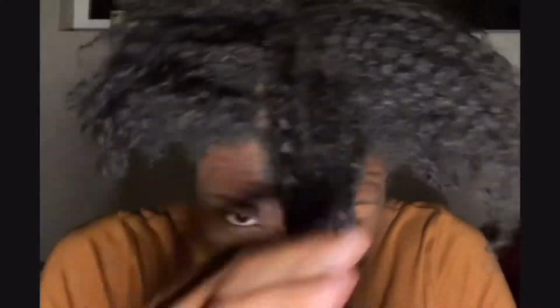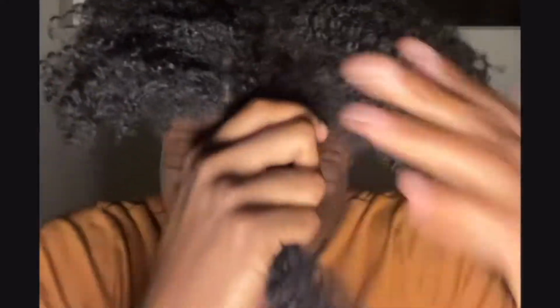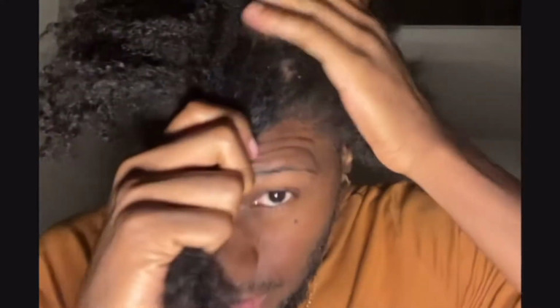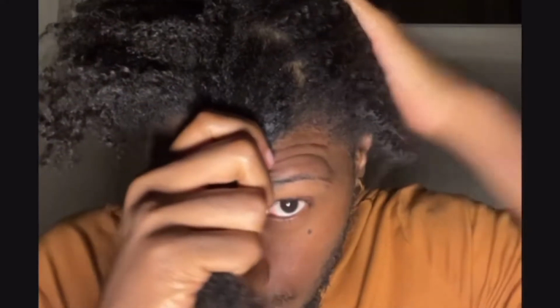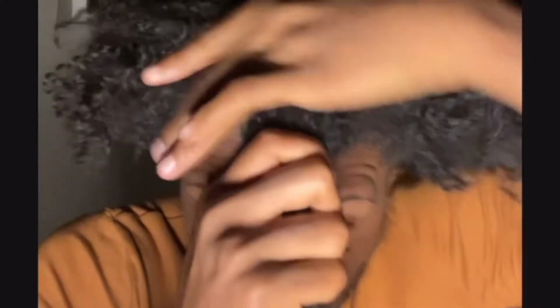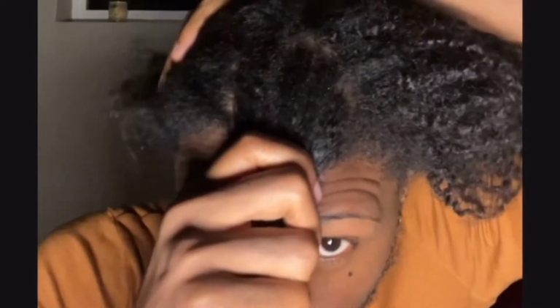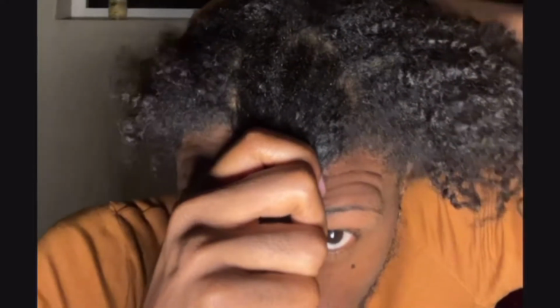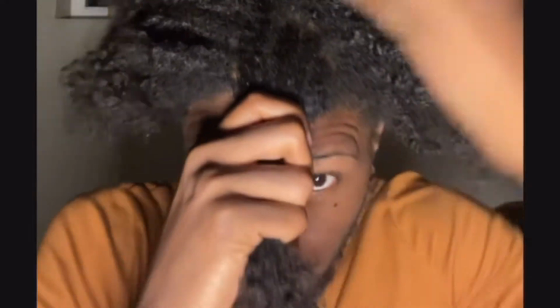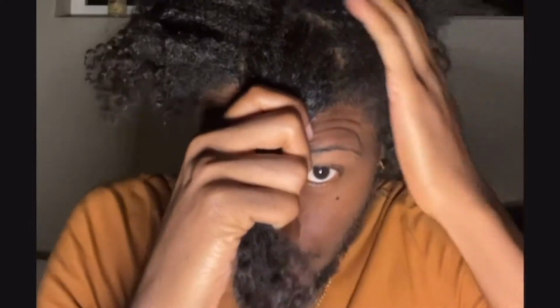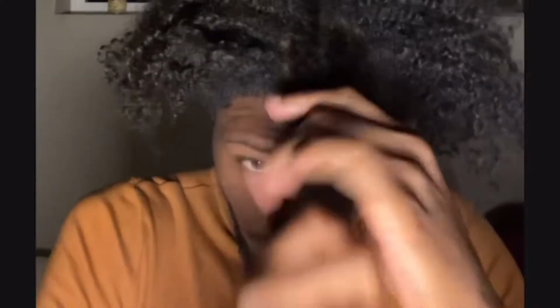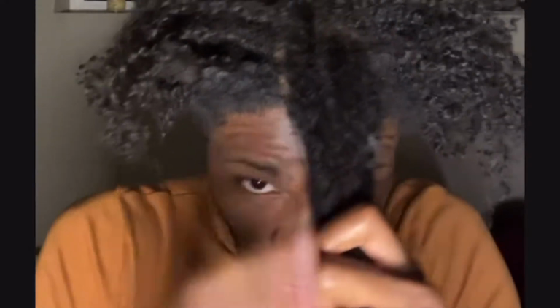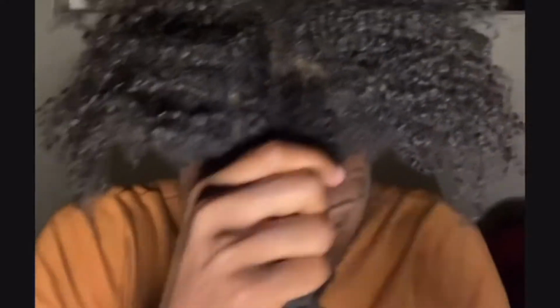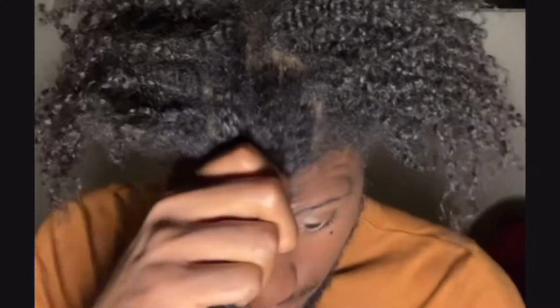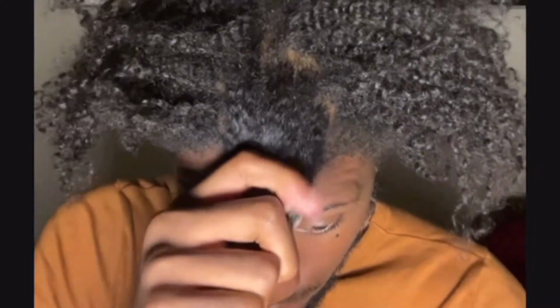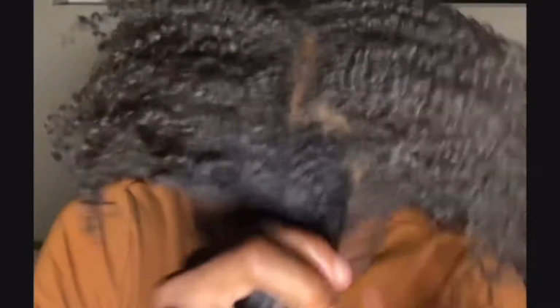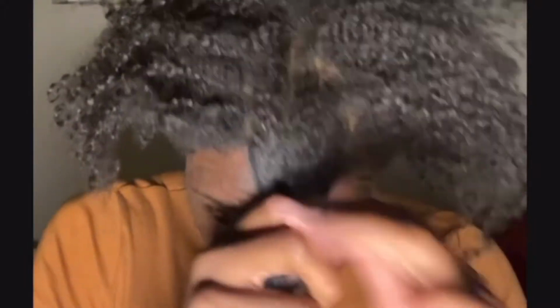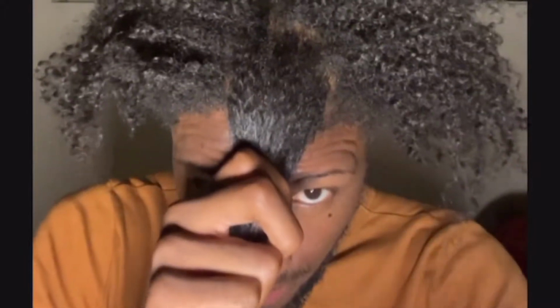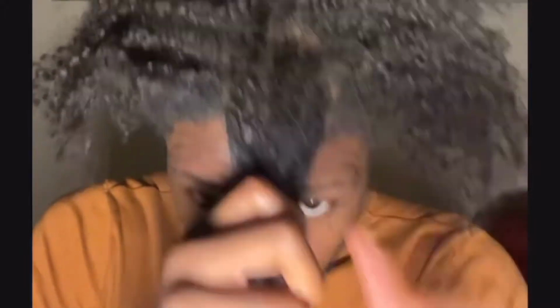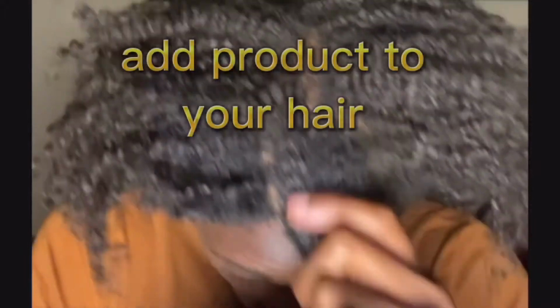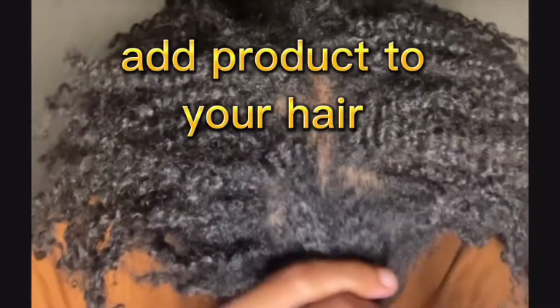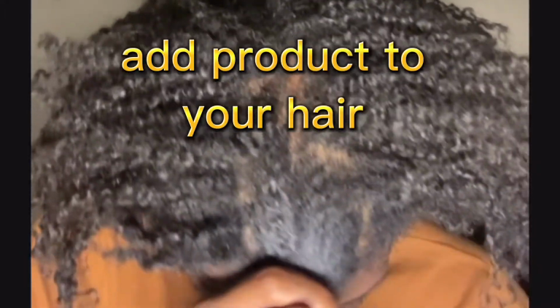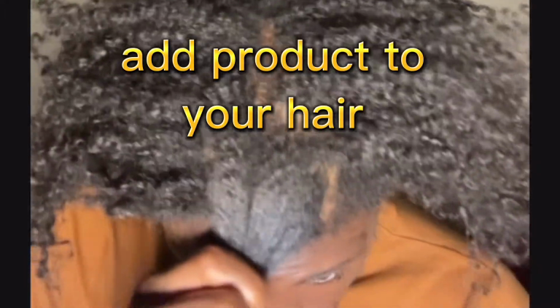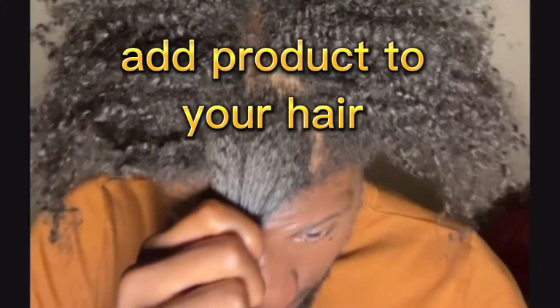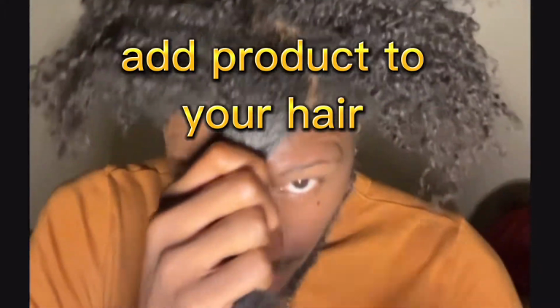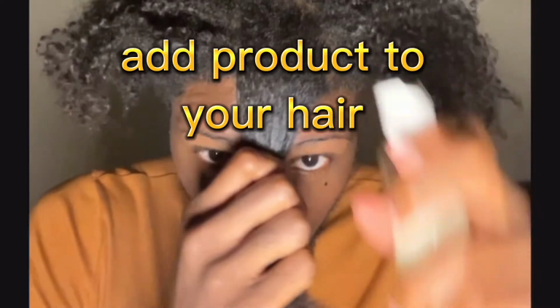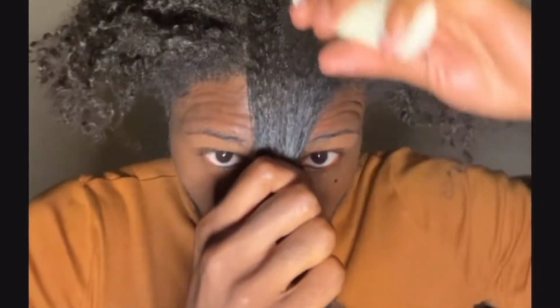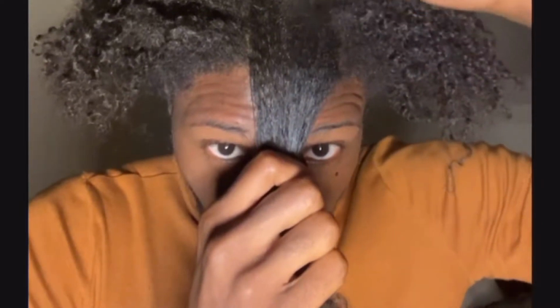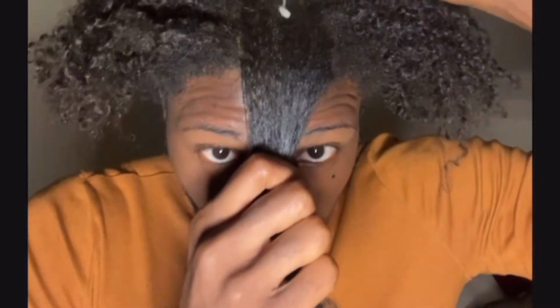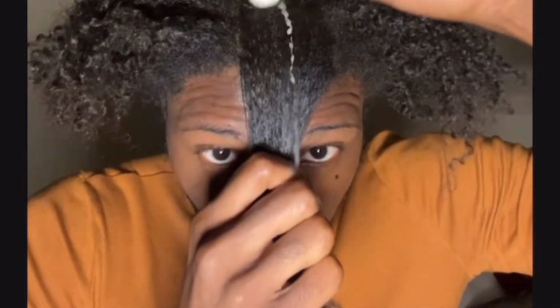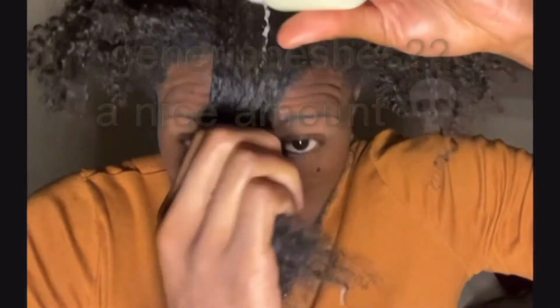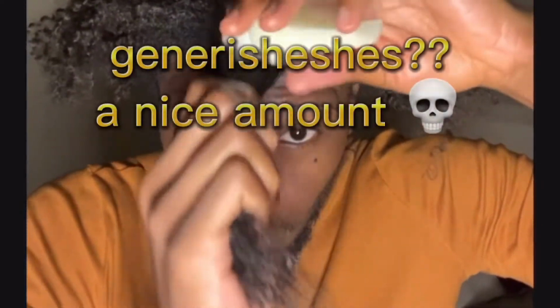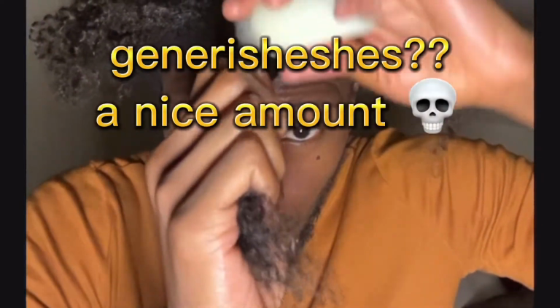What you see me doing in this part of the video is separating the hair. I'm not doing clean parts because I like it looking natural when I pull it out. So get that product and apply it to that hair generously.